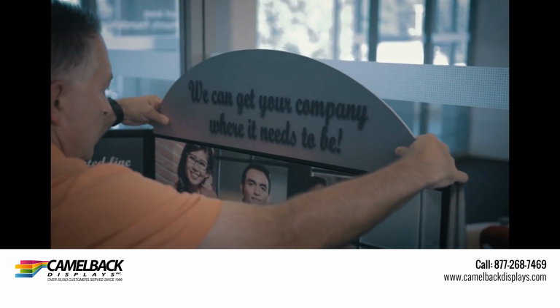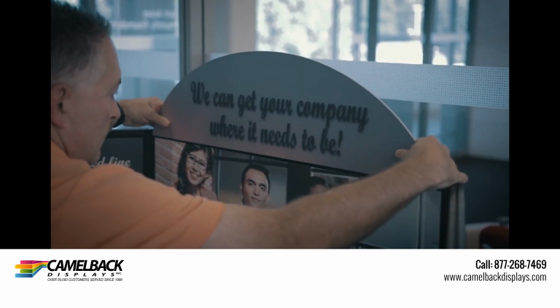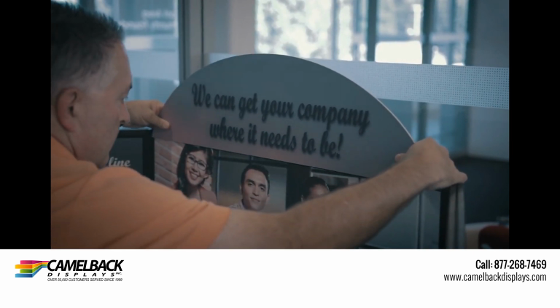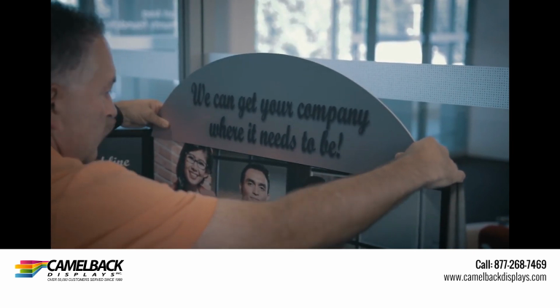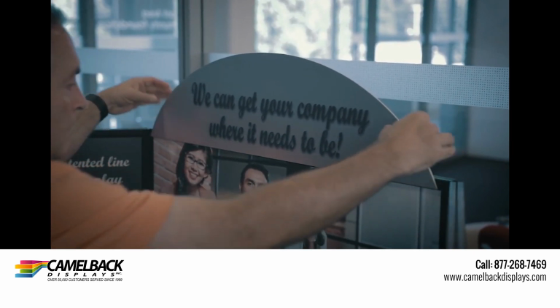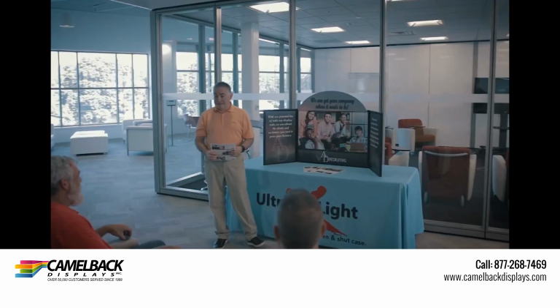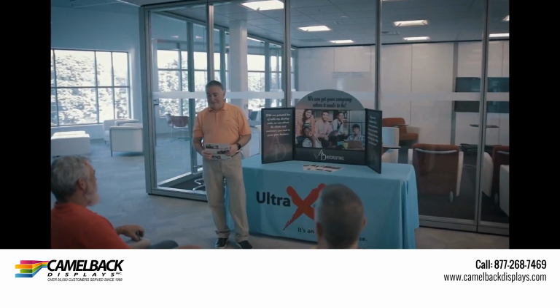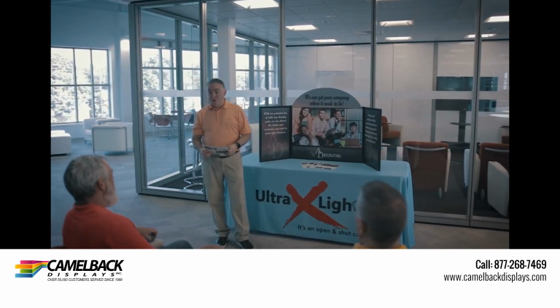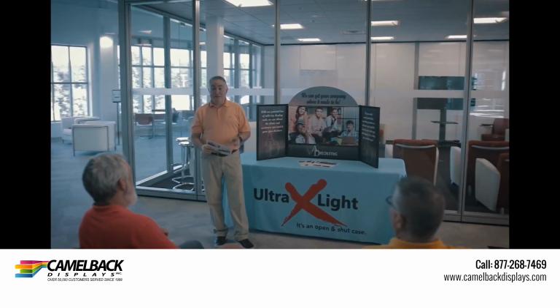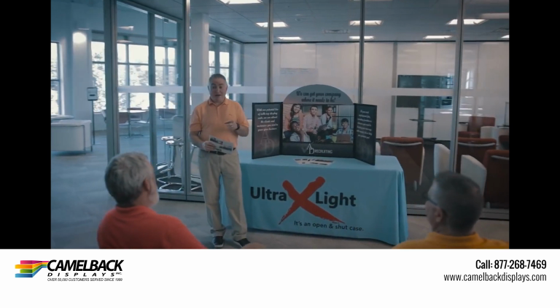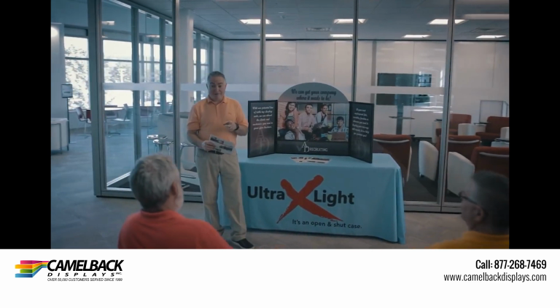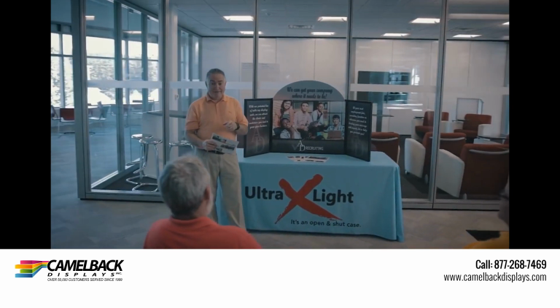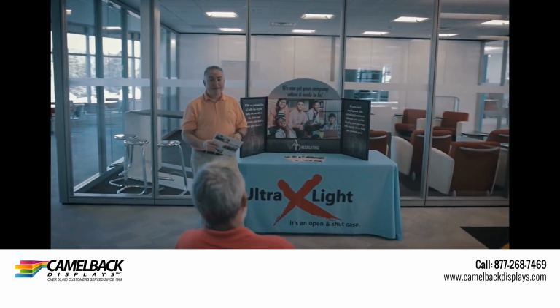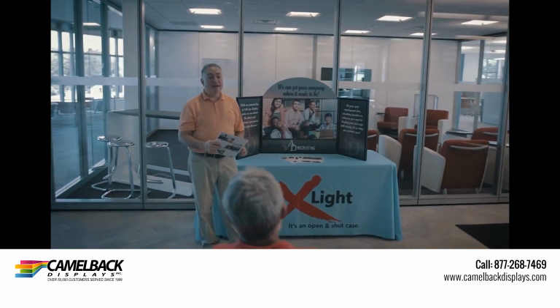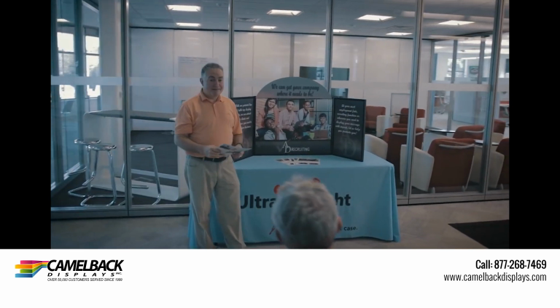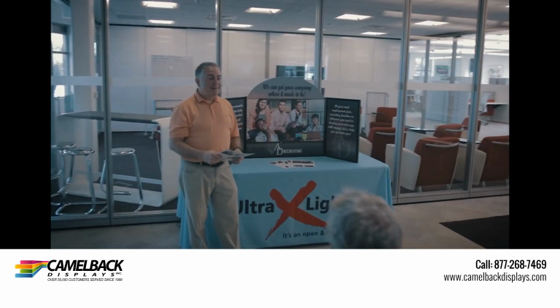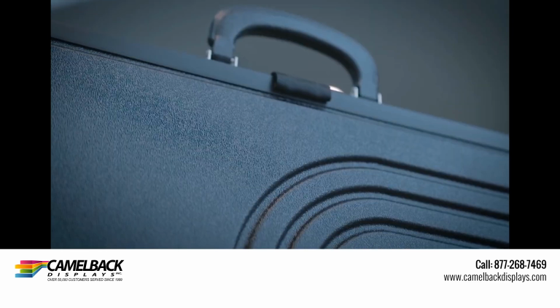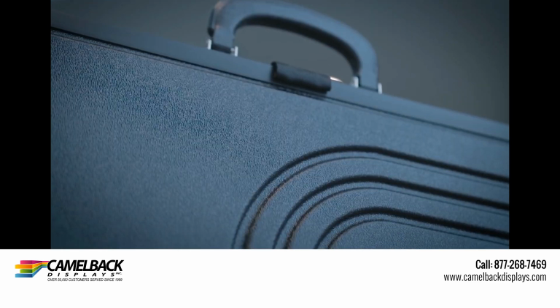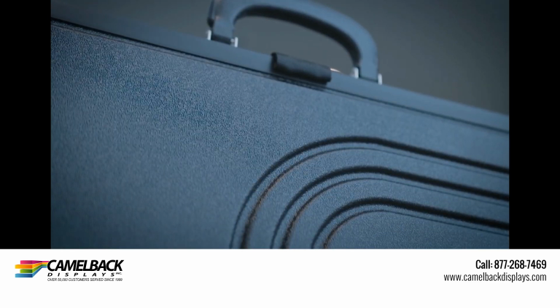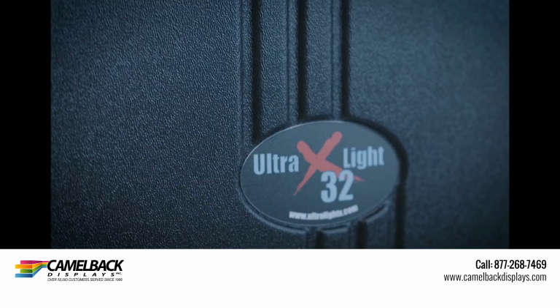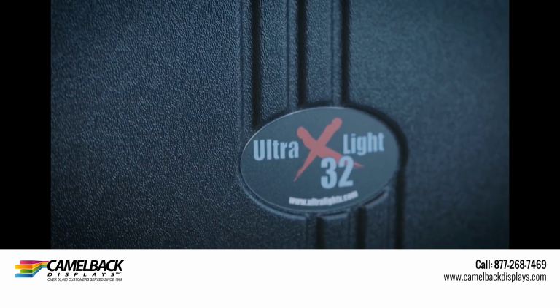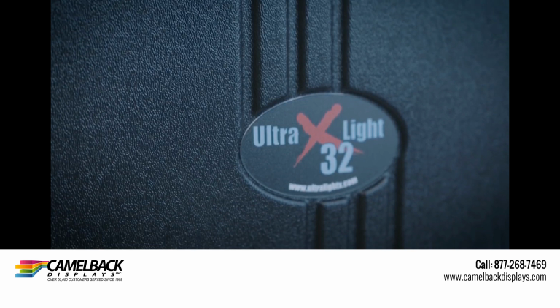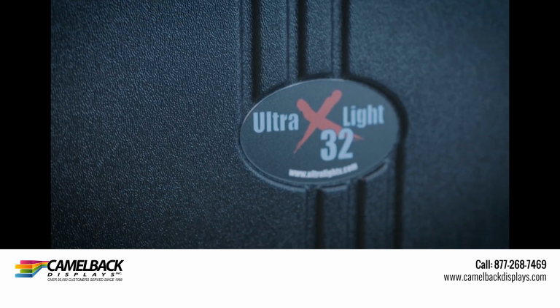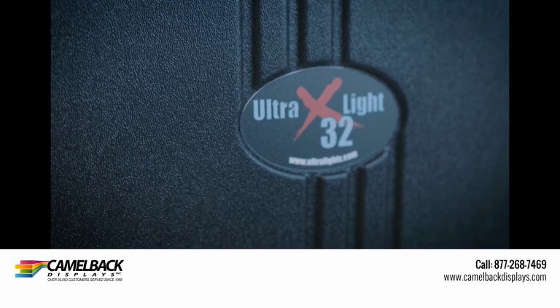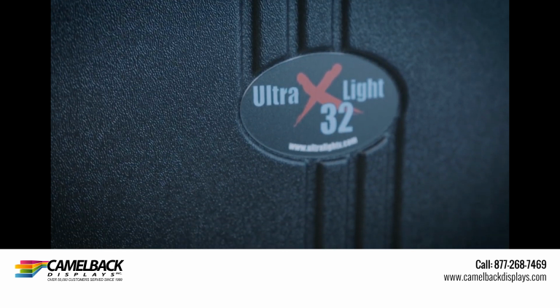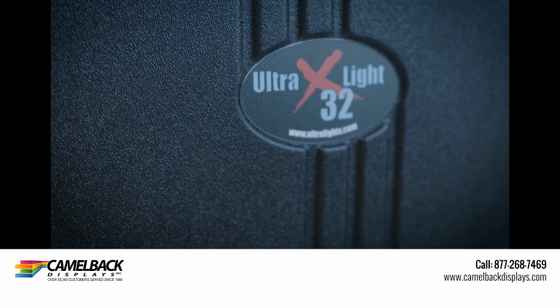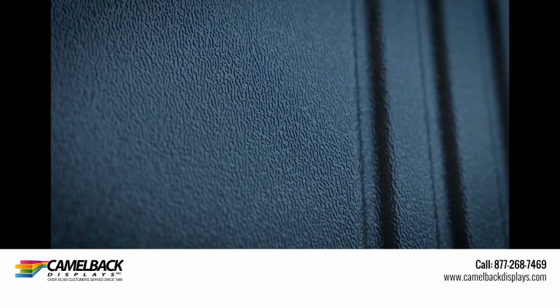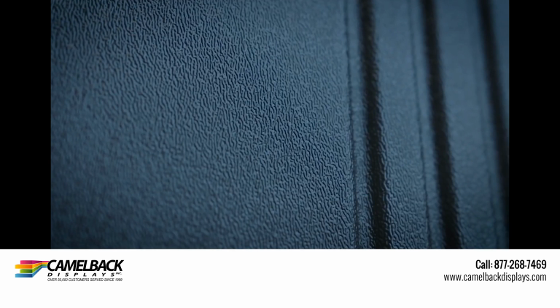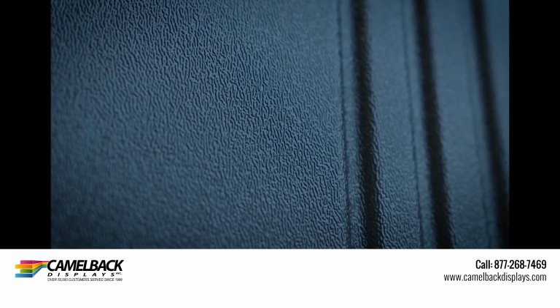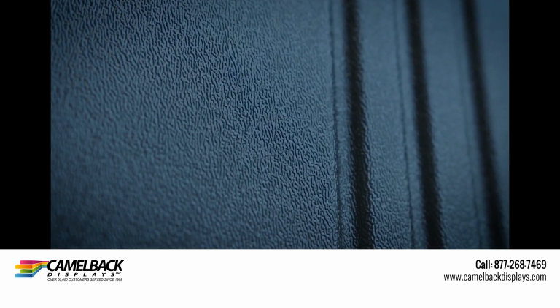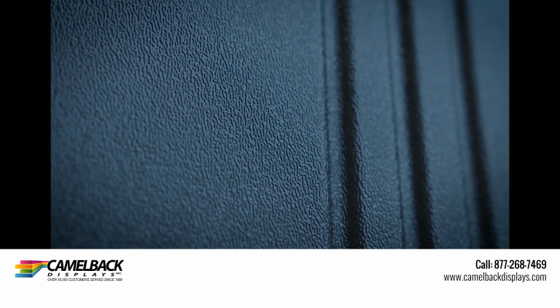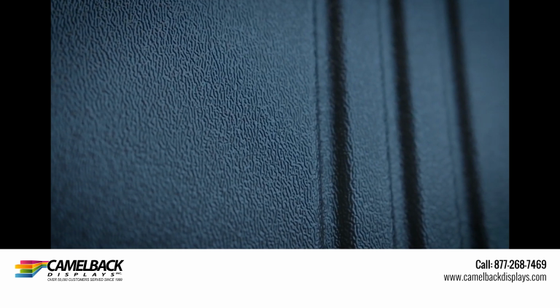our XP is a great choice for conferences, recruiting events, and small or regional trade shows. The exterior of all Ultralight X briefcase displays are constructed of a rigid ABS thermoform plastic.